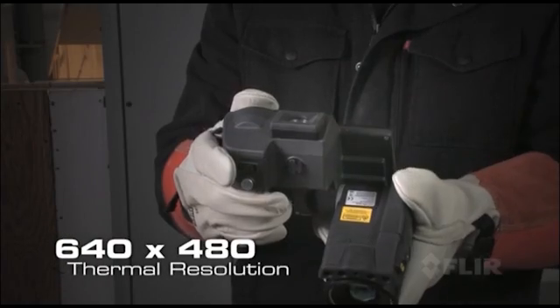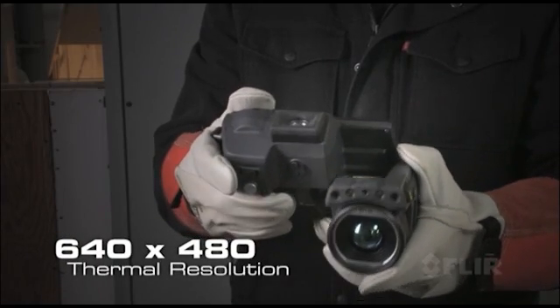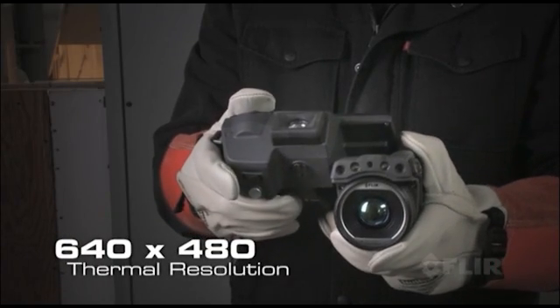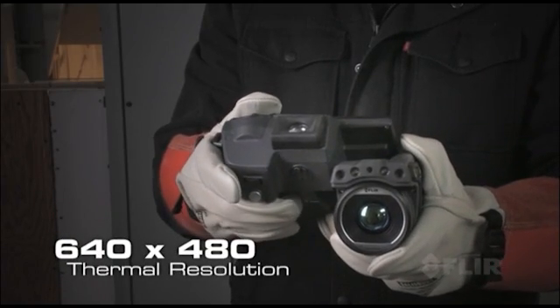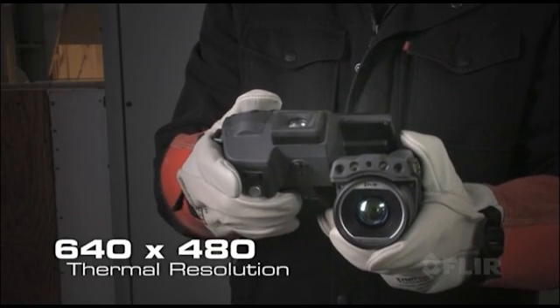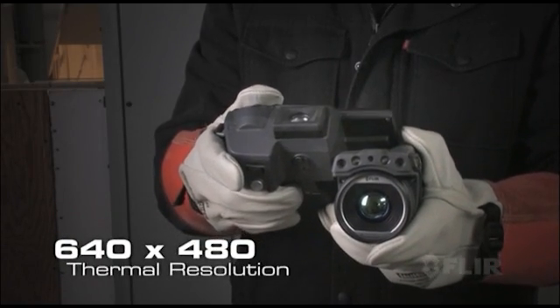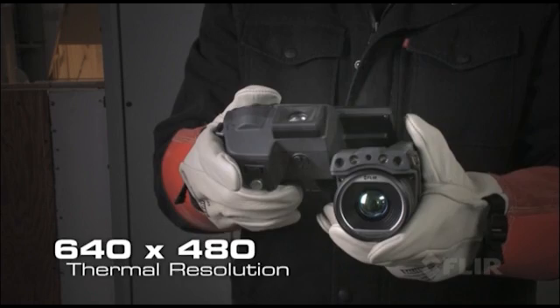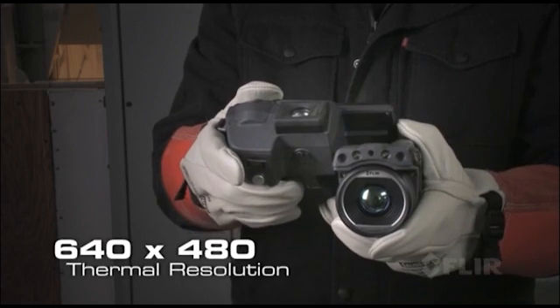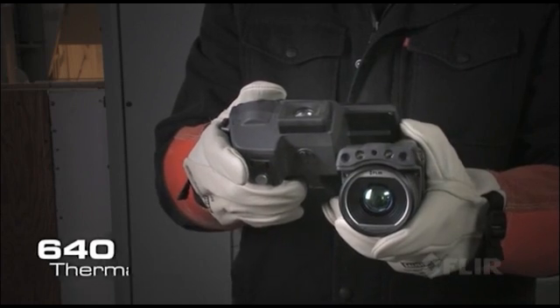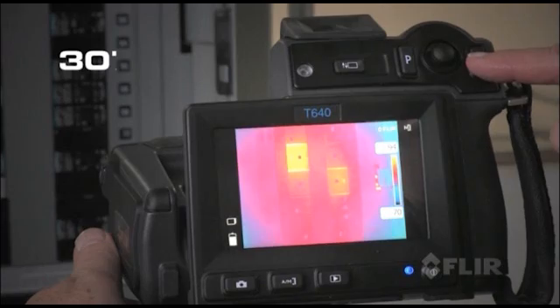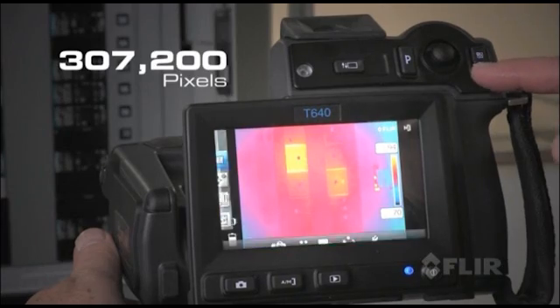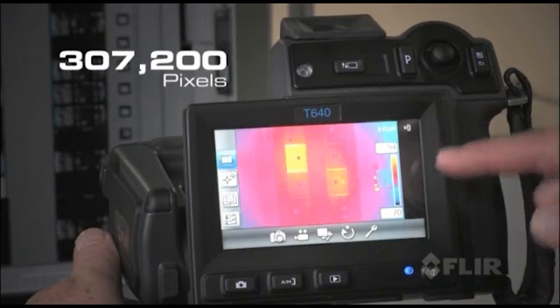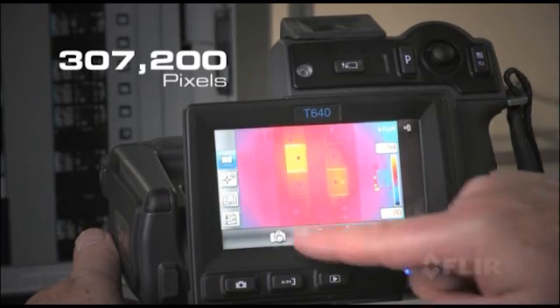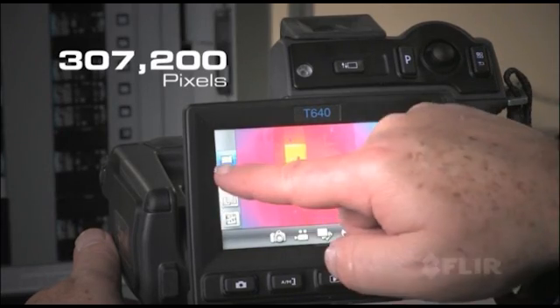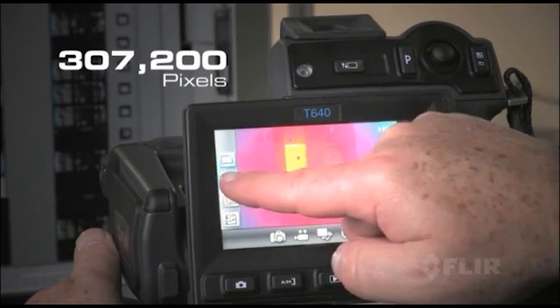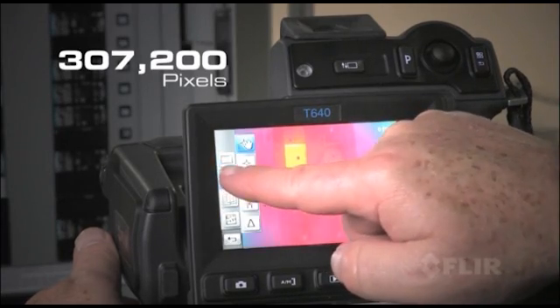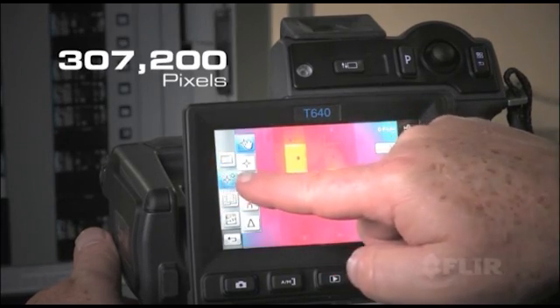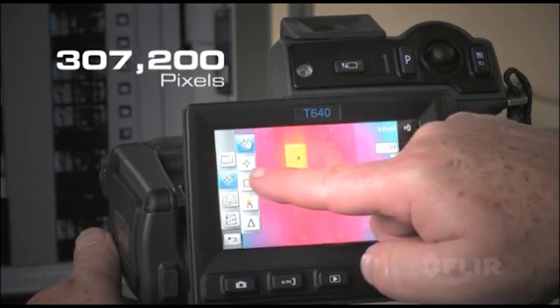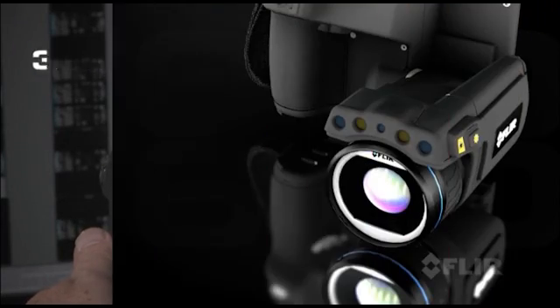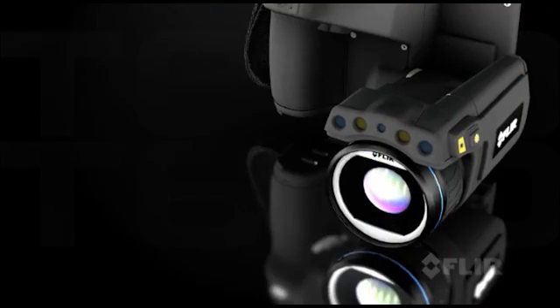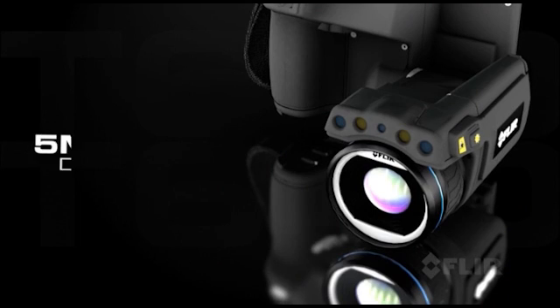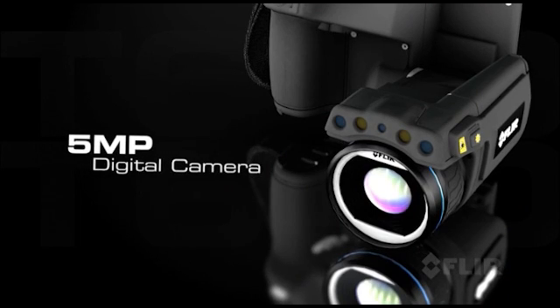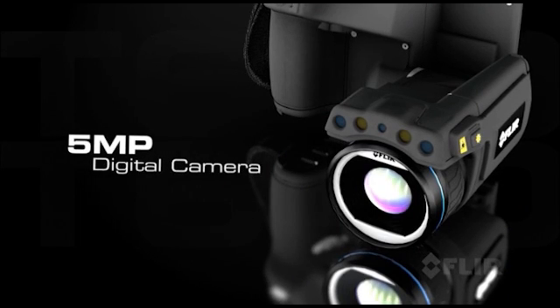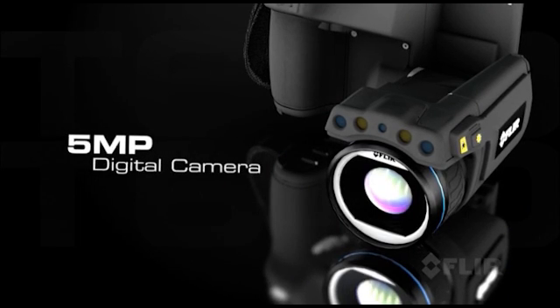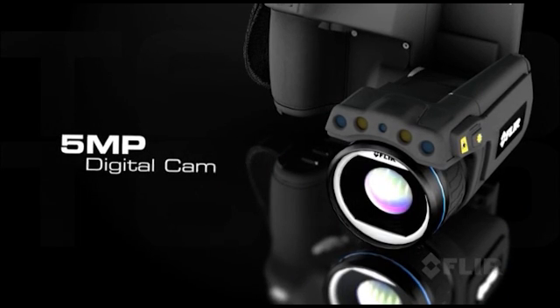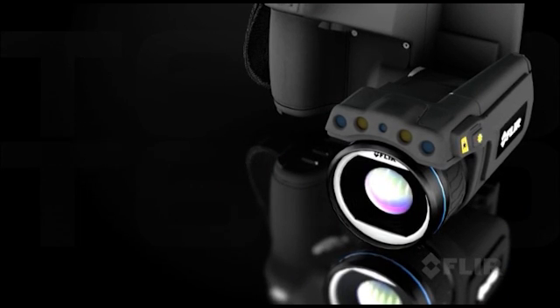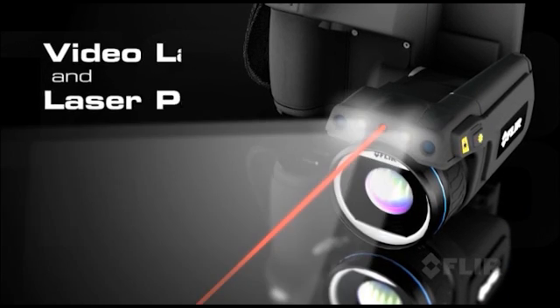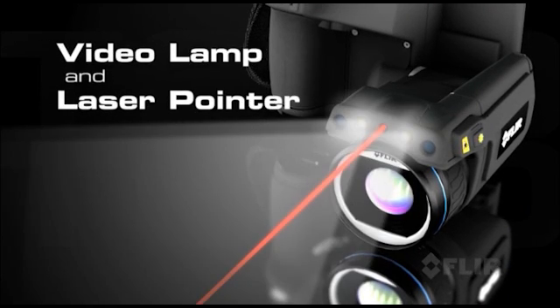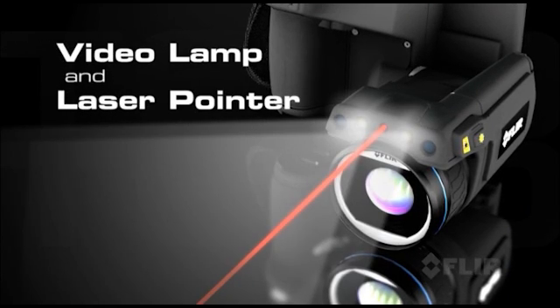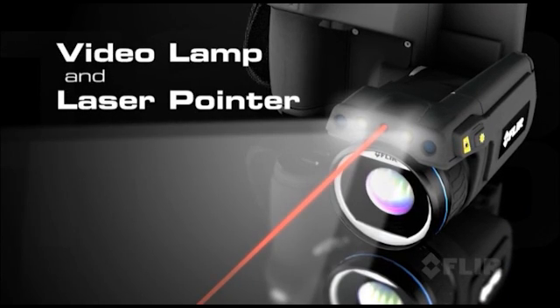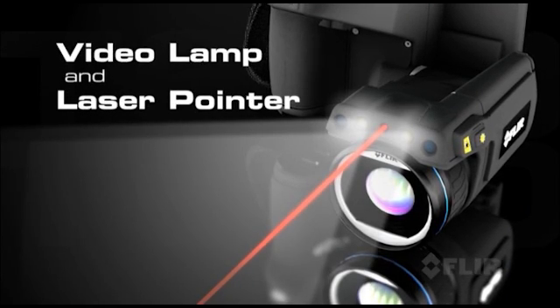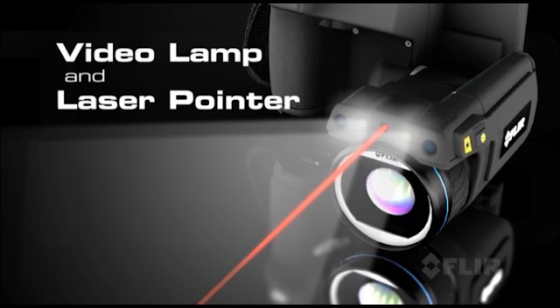Featuring the best IR detector in its class for outstanding vivid images and detailed accurate temperature measurements. Plus a 5 megapixel digital camera for clear corresponding visible light pictures.